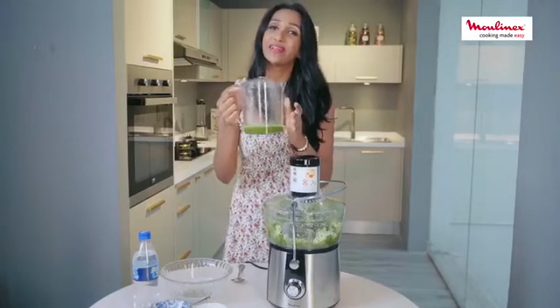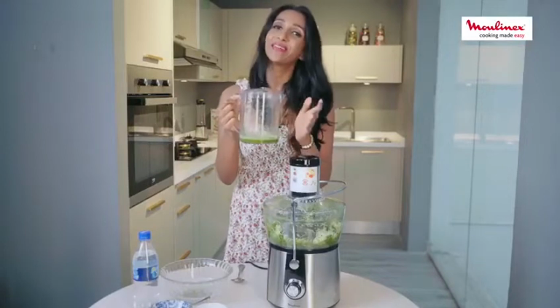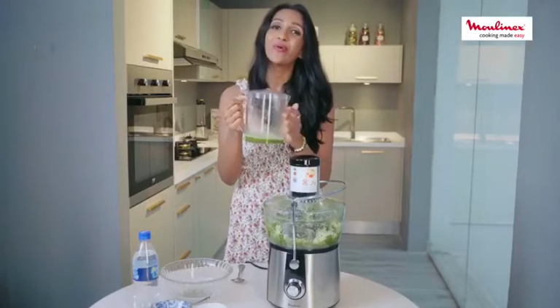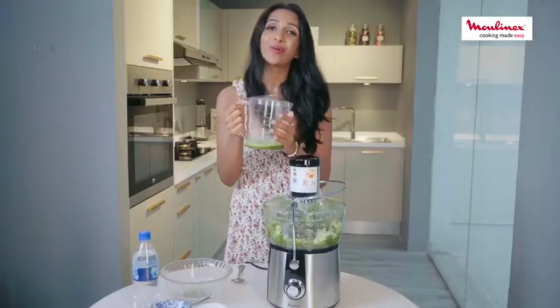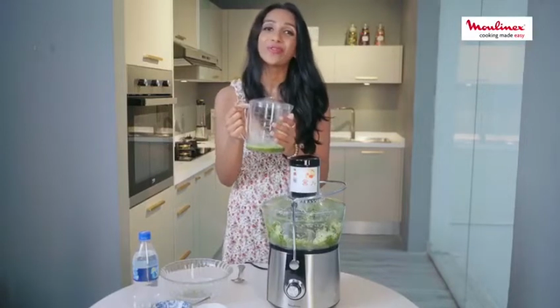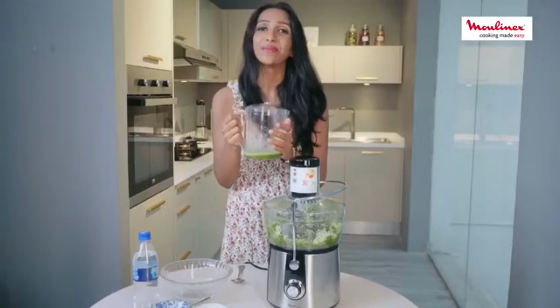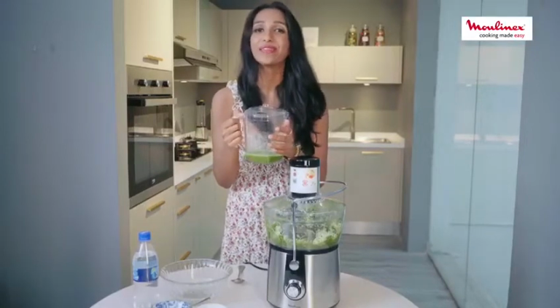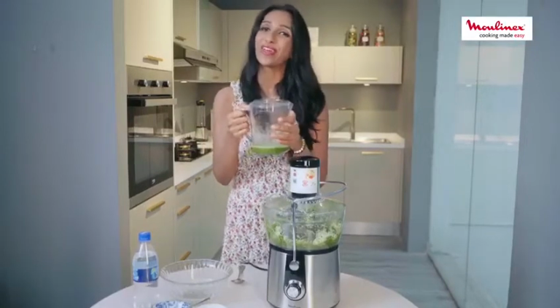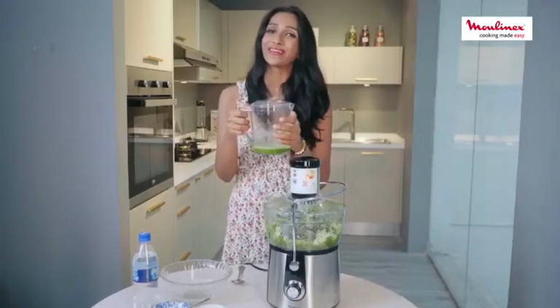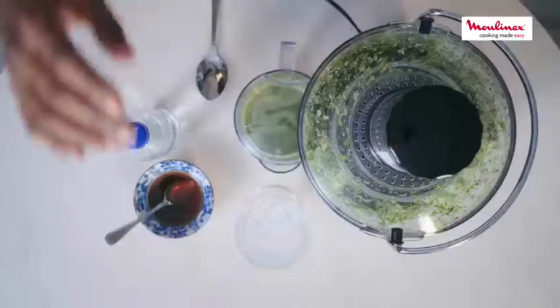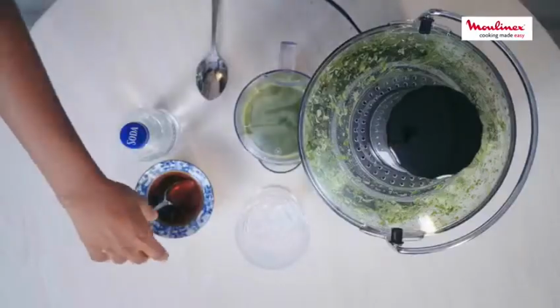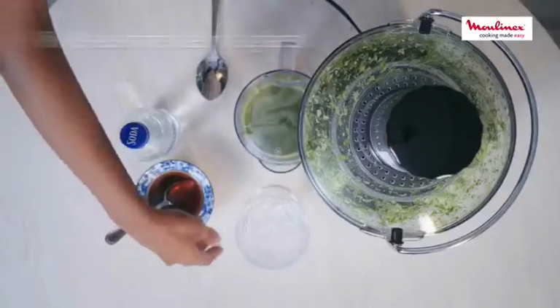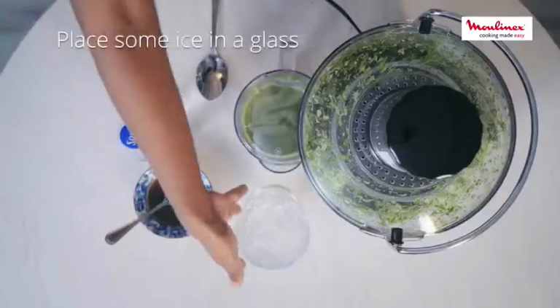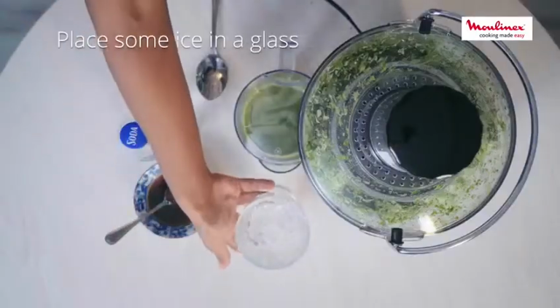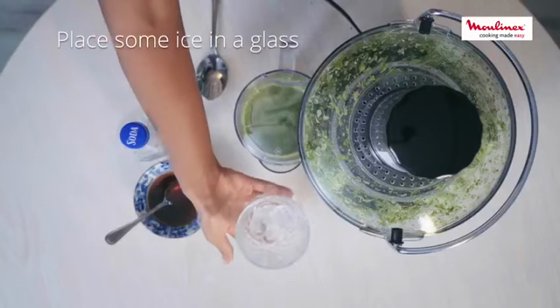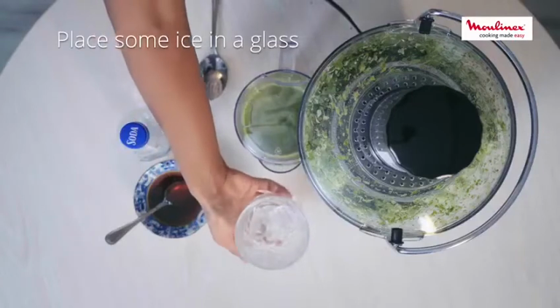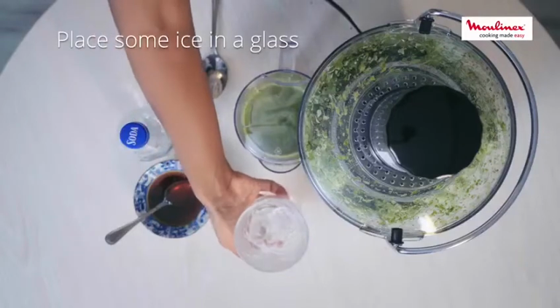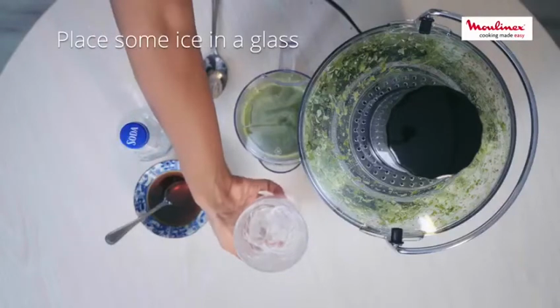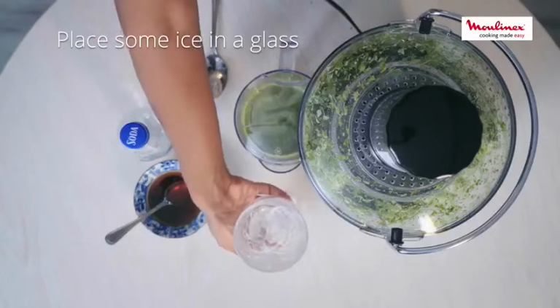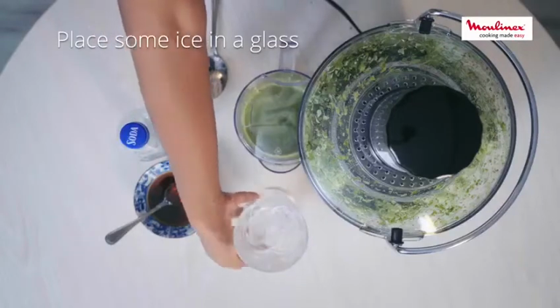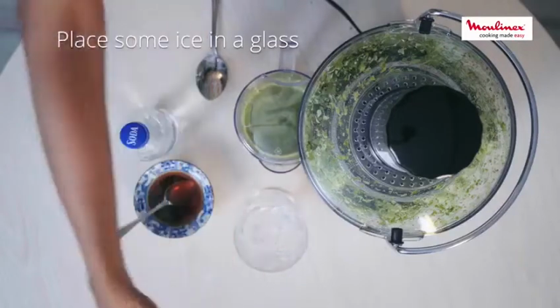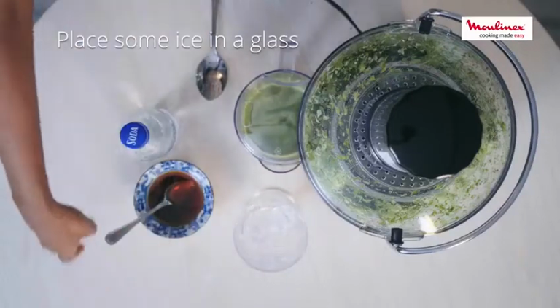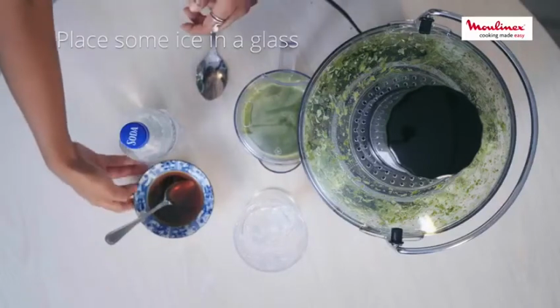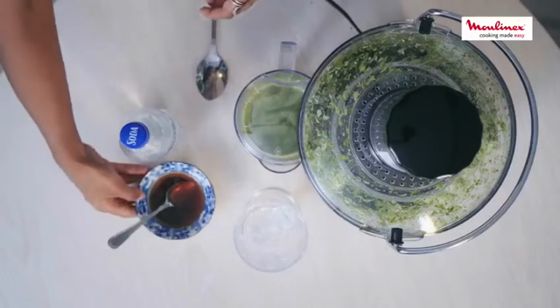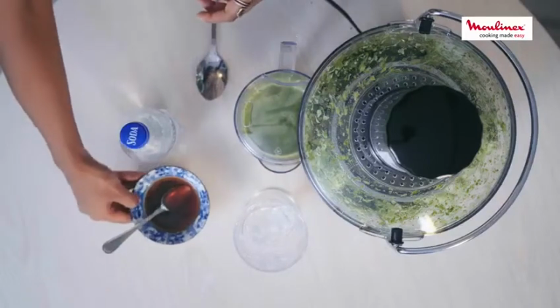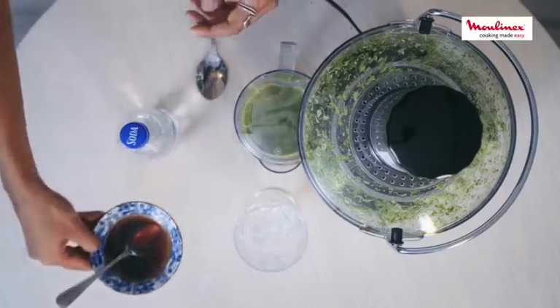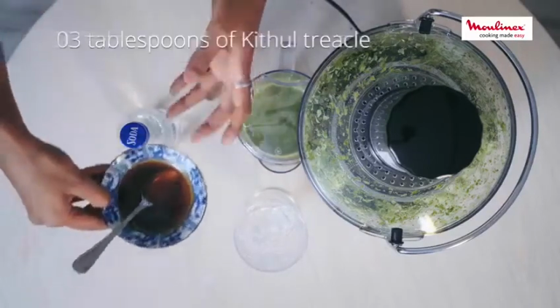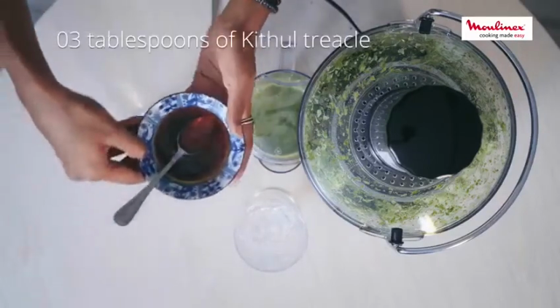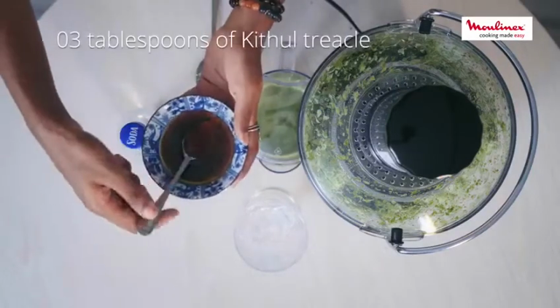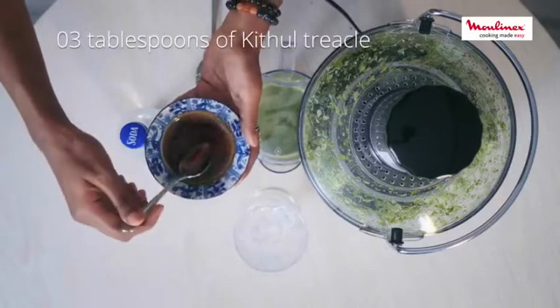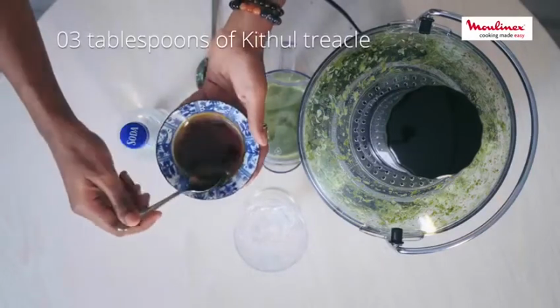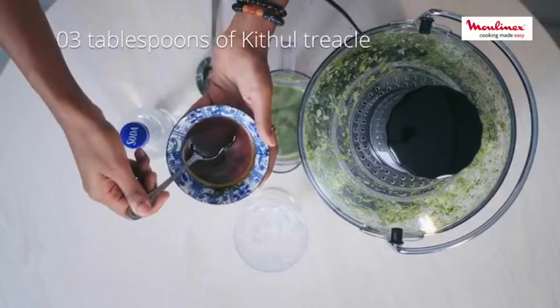So let's see how we are going to assemble this drink. First off, I have some ice in a glass, and to that I'm going to add some kithul treacle.